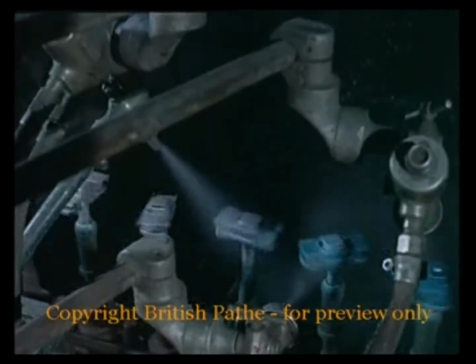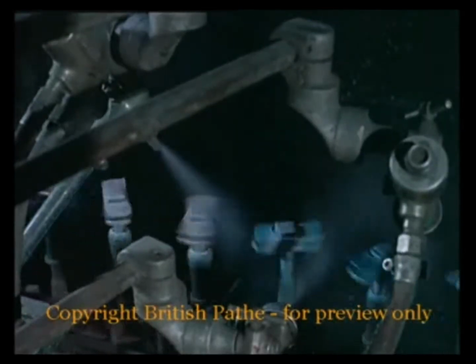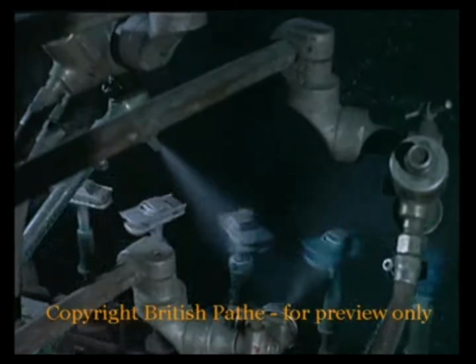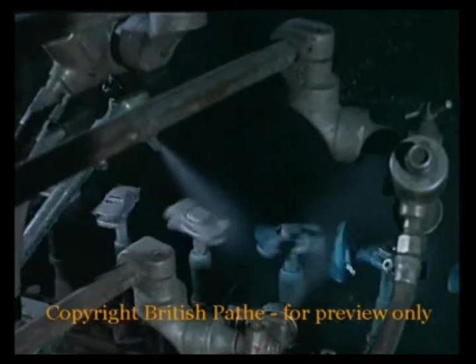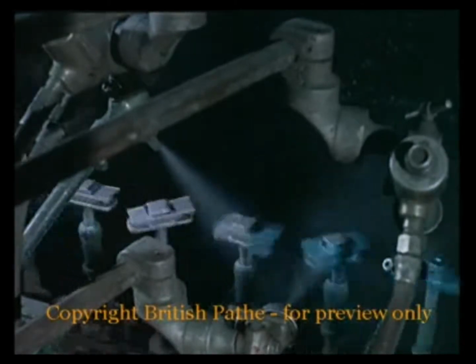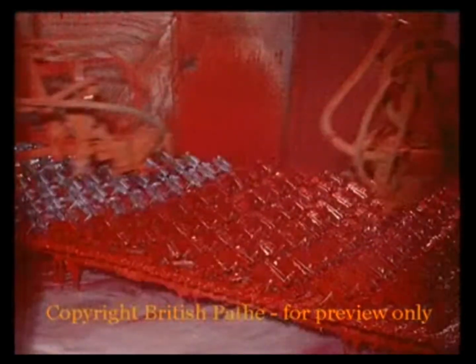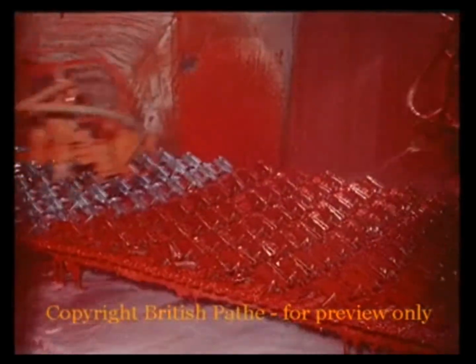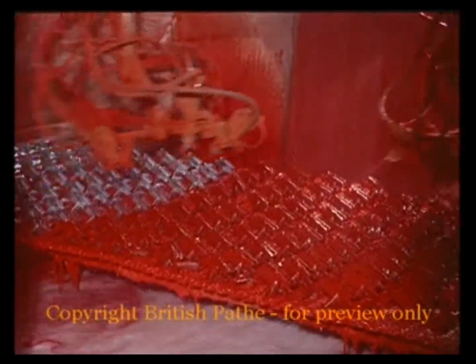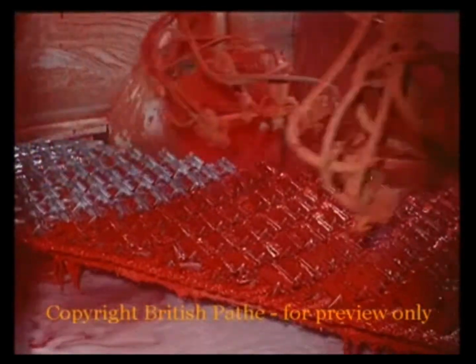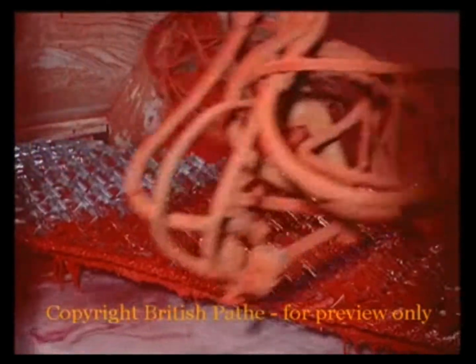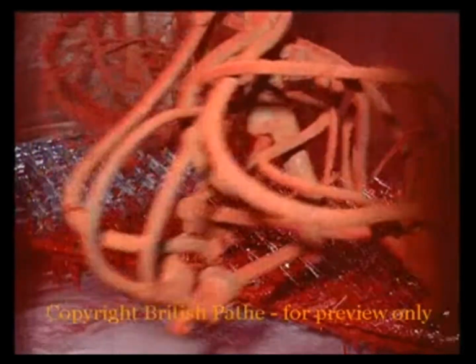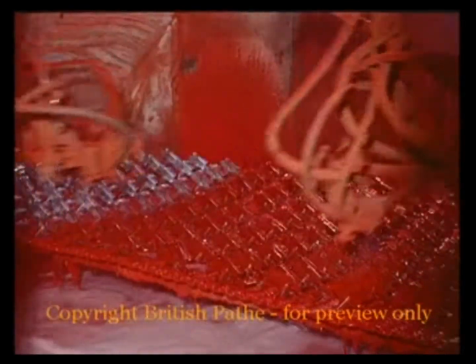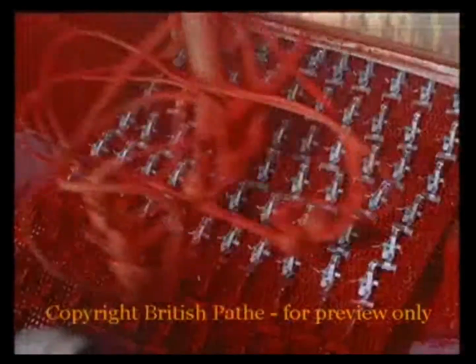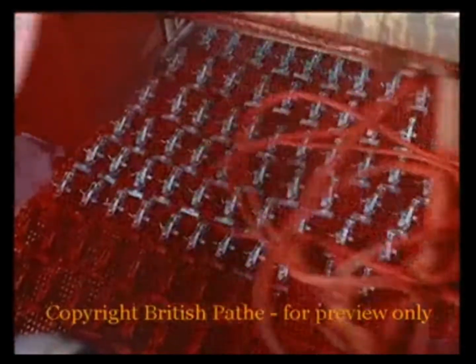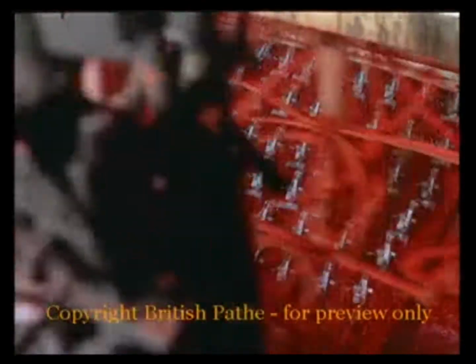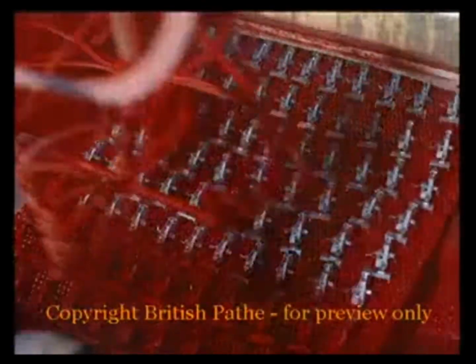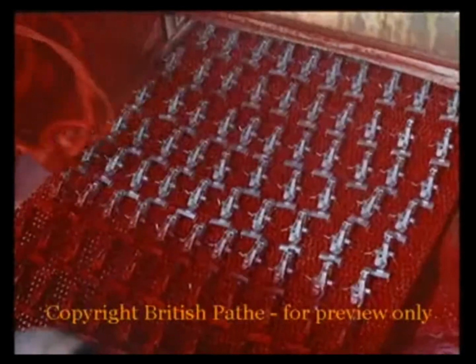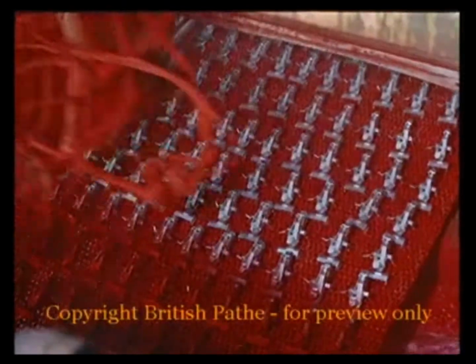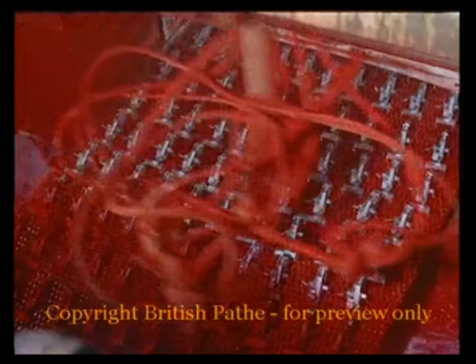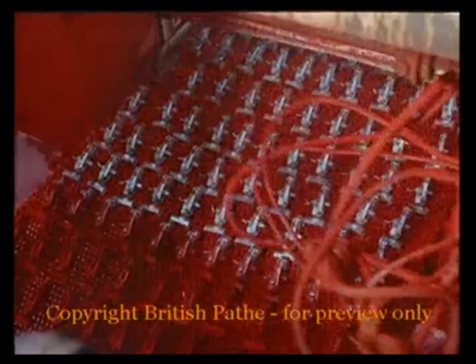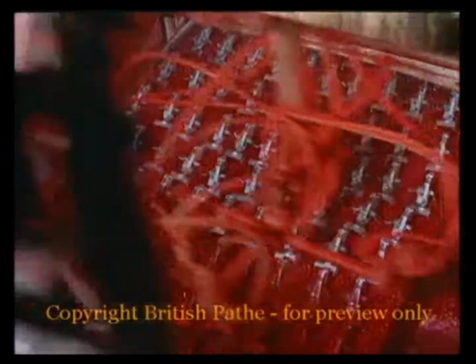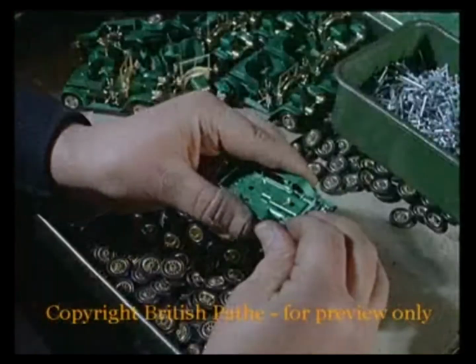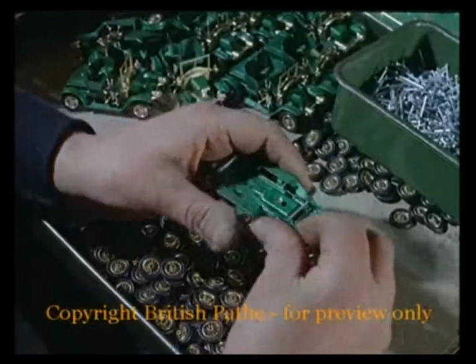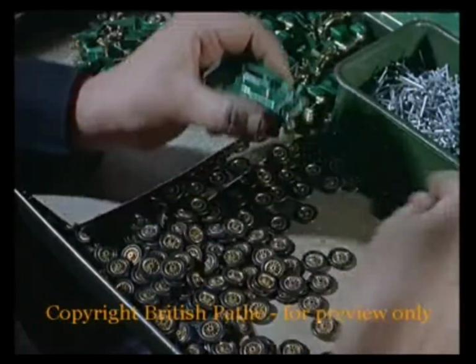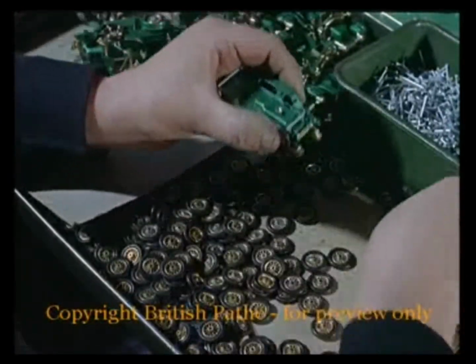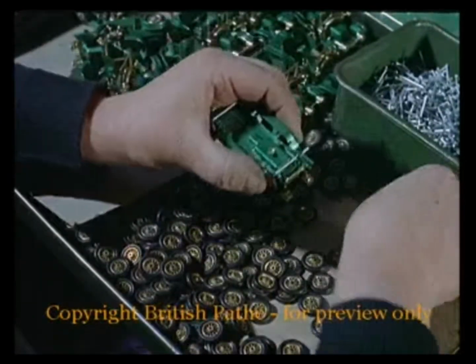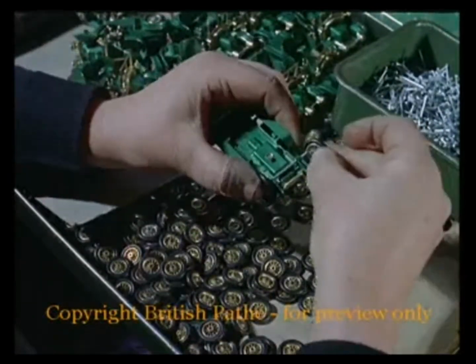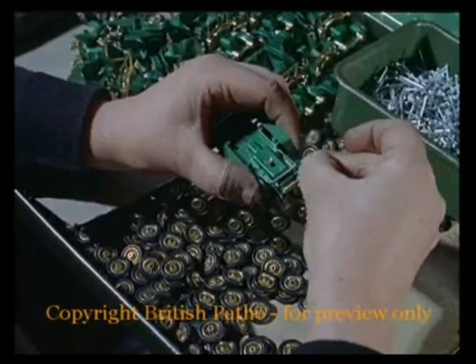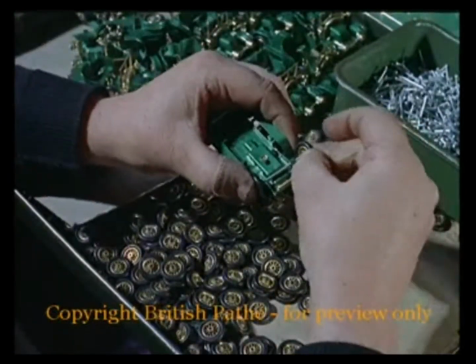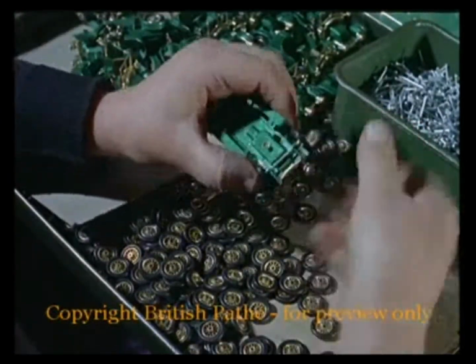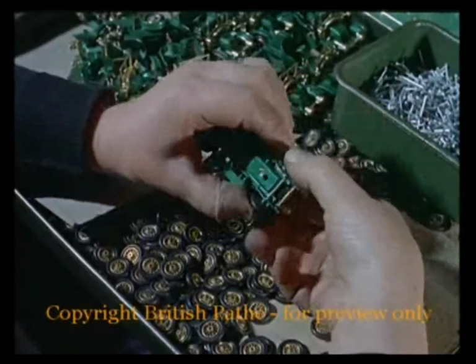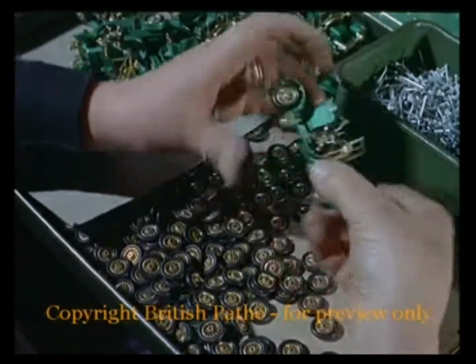Two coats of paint and a double journey through the ovens, and there are only the accessories to be fitted. In this case, plastic wheels and seats — and that's a sort of motor mechanics job without the normal dirt and grease to worry about.